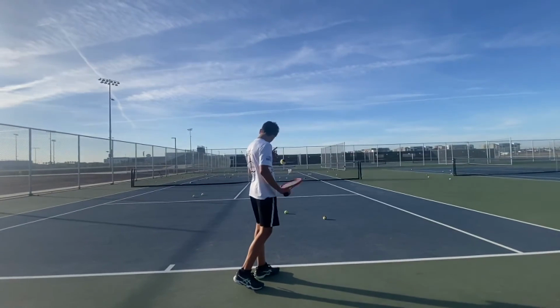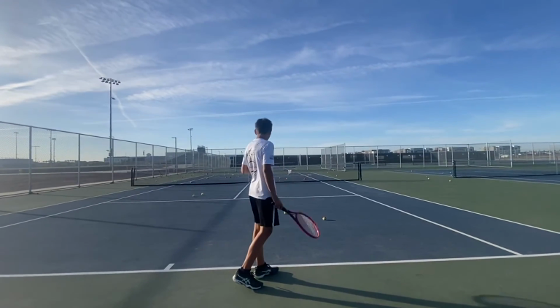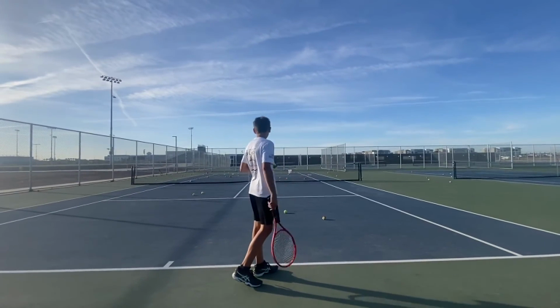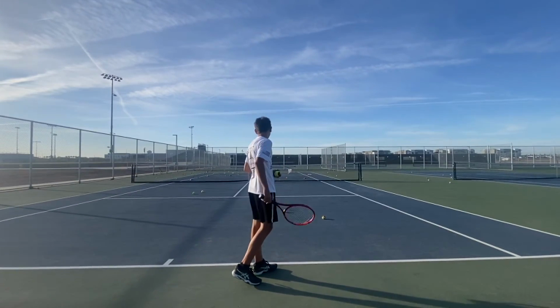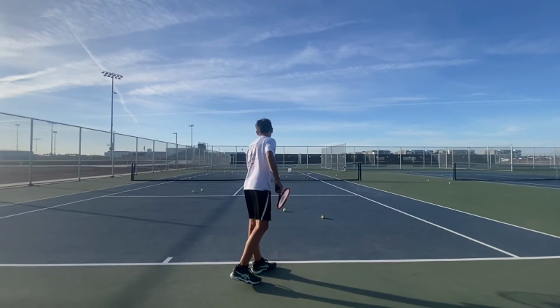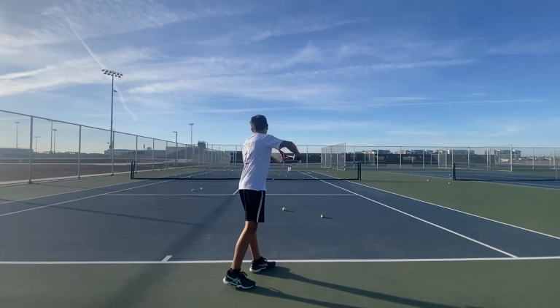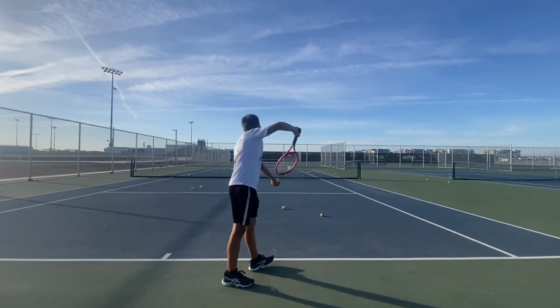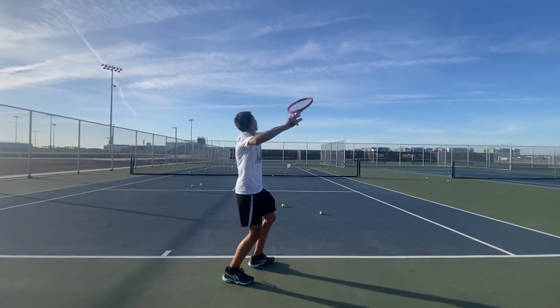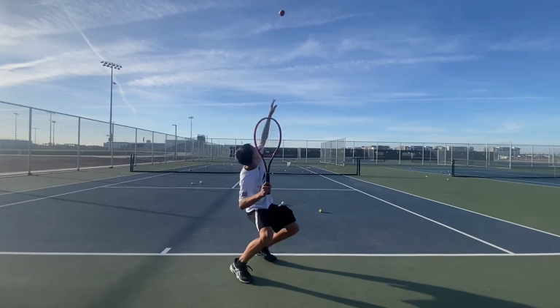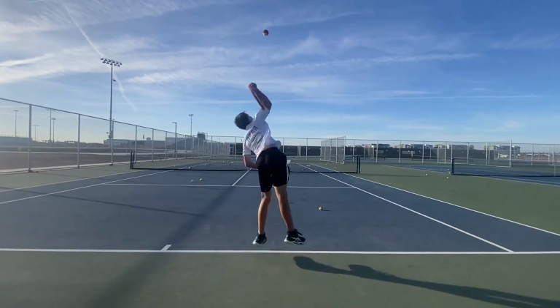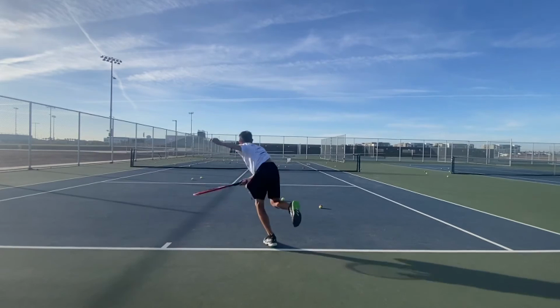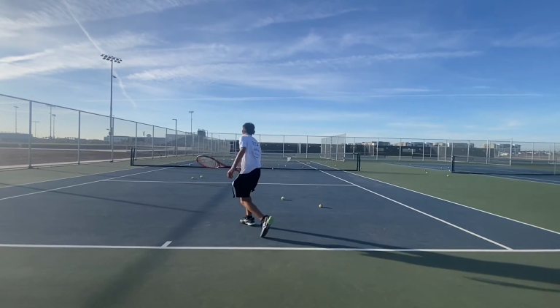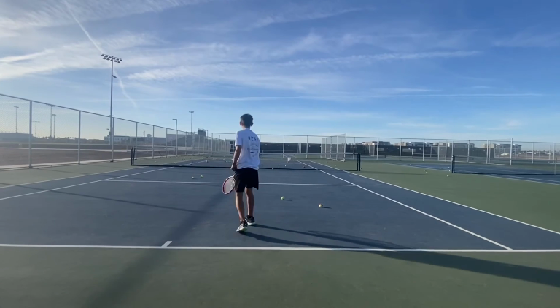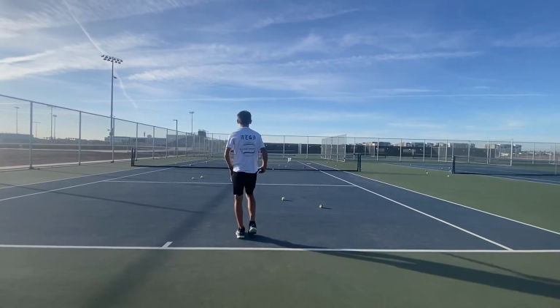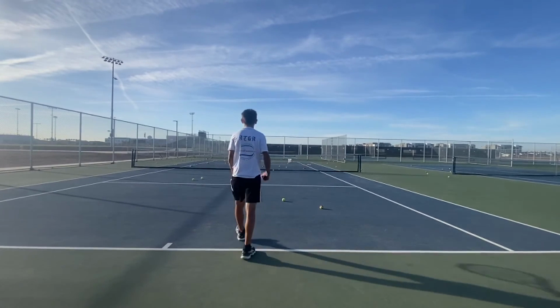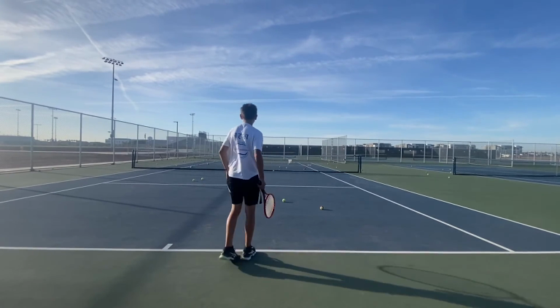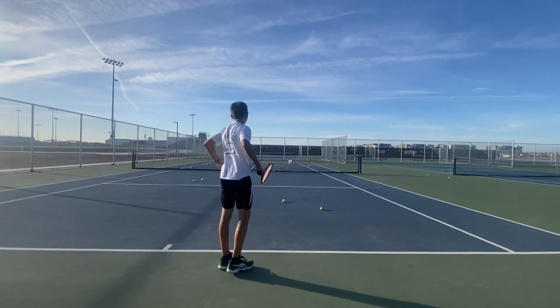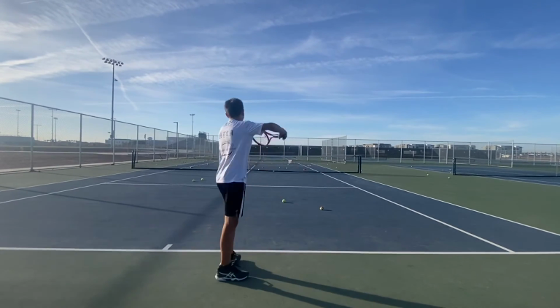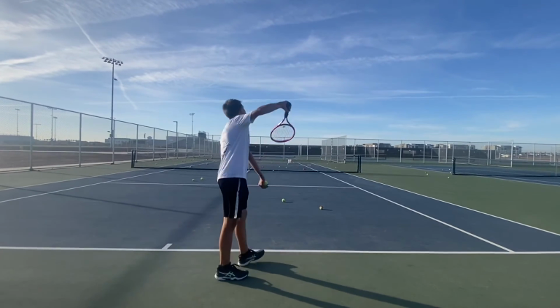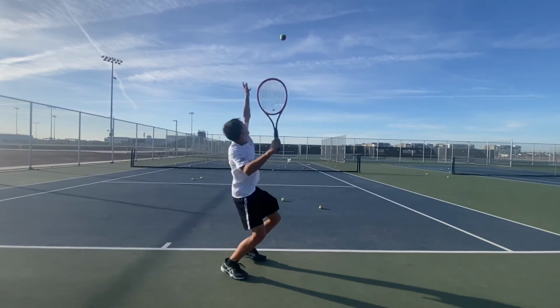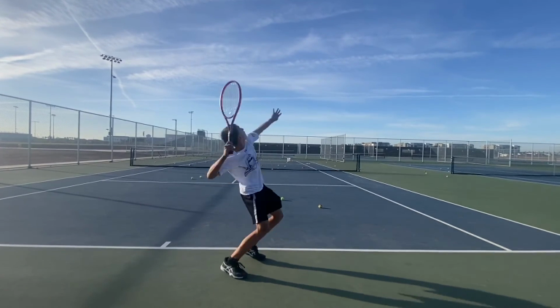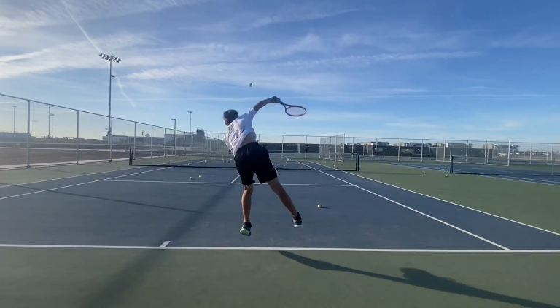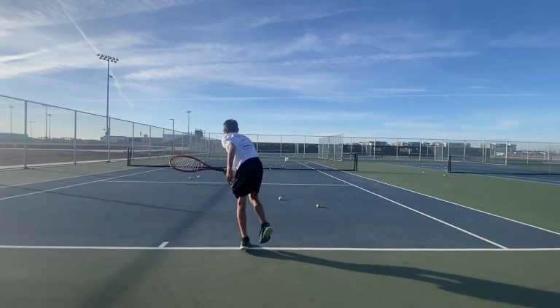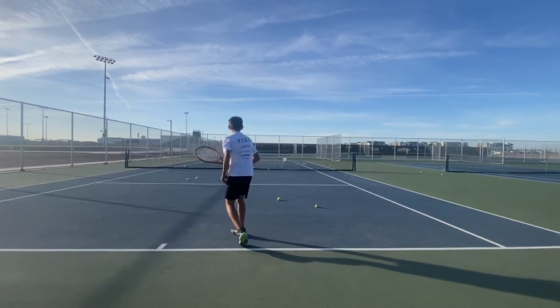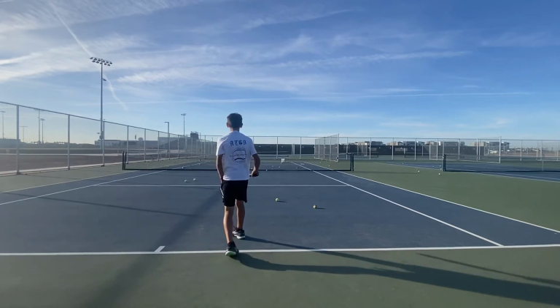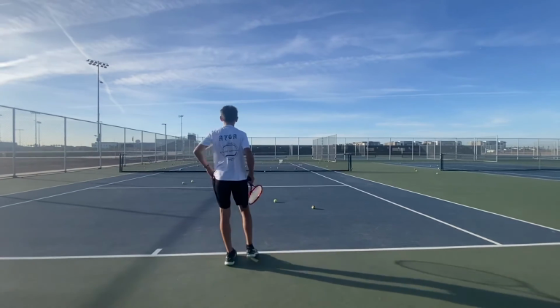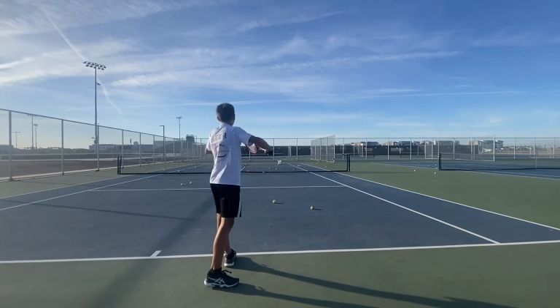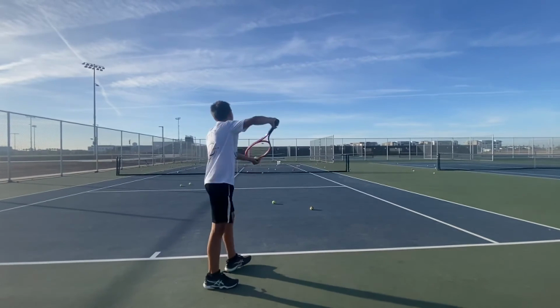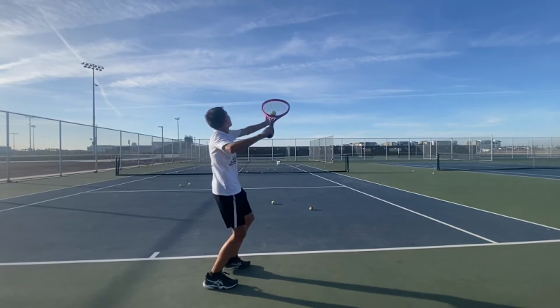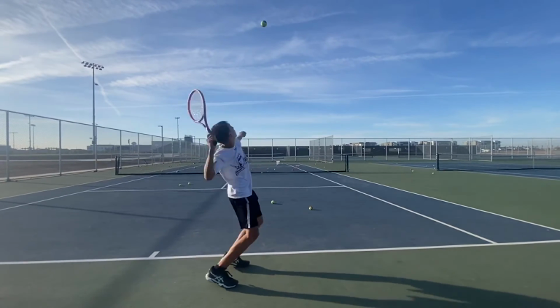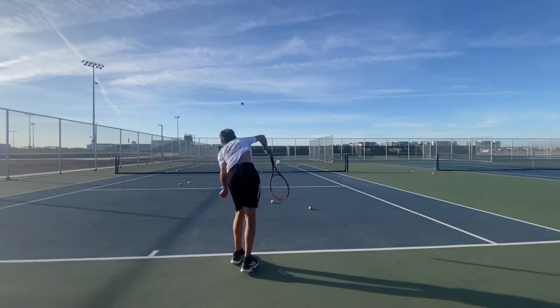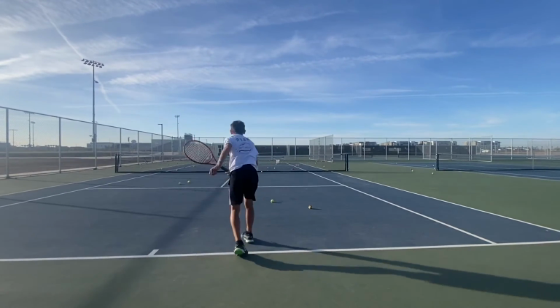Think about that a little bit — letting it drop and then brushing up. Let's get that toss just a tad more over your head too.